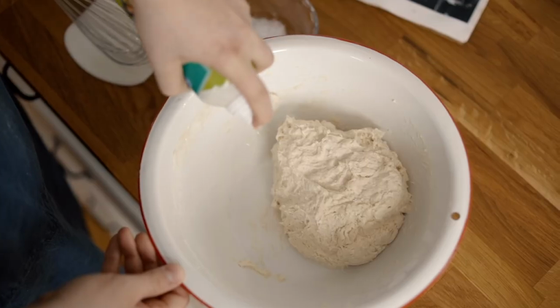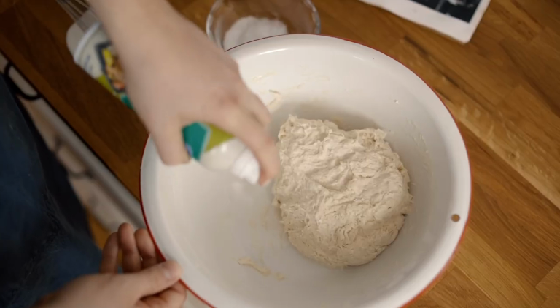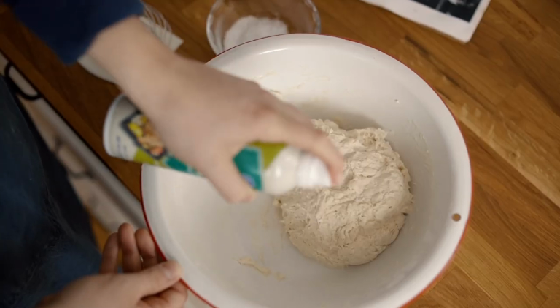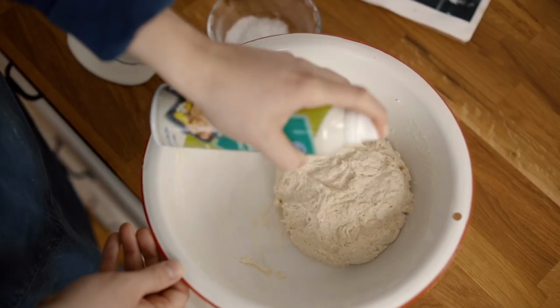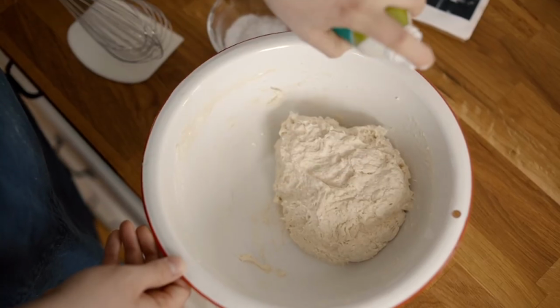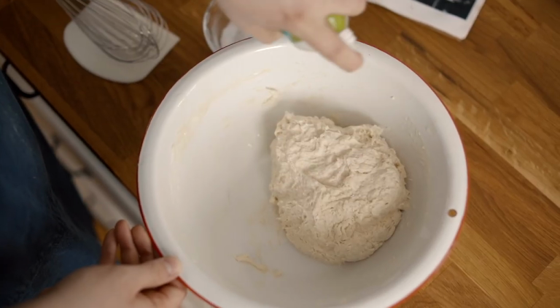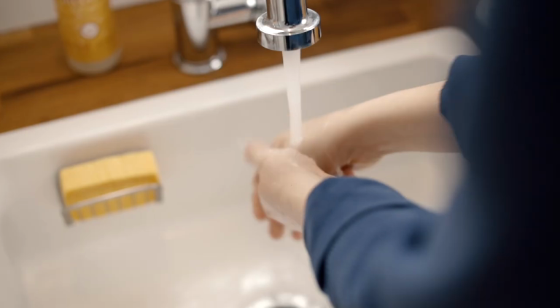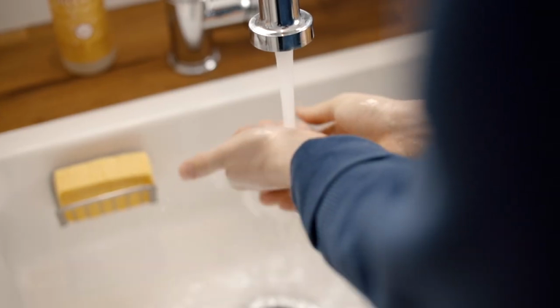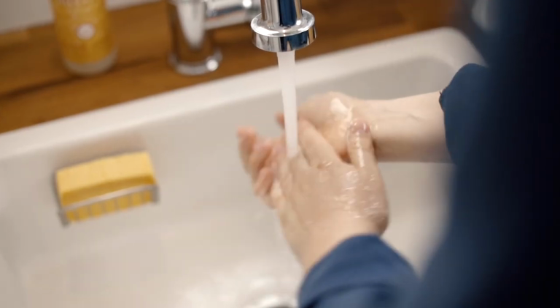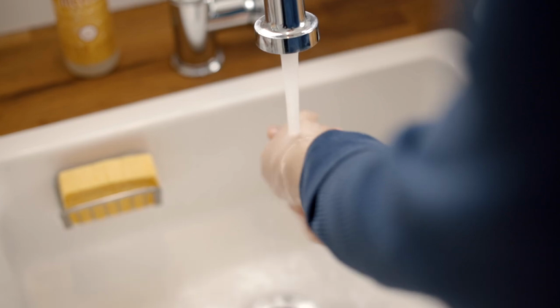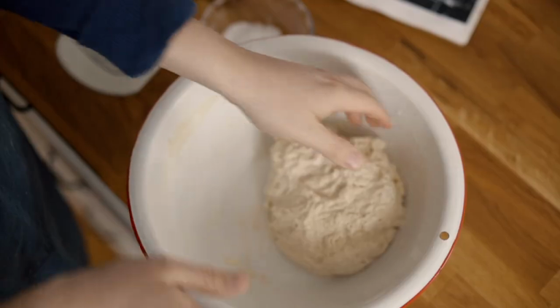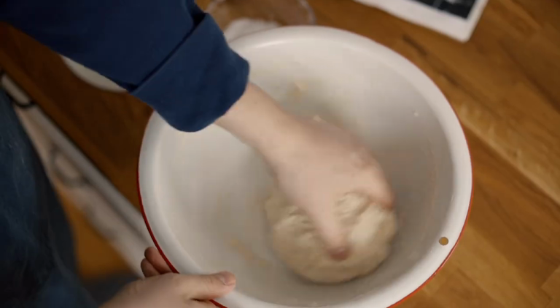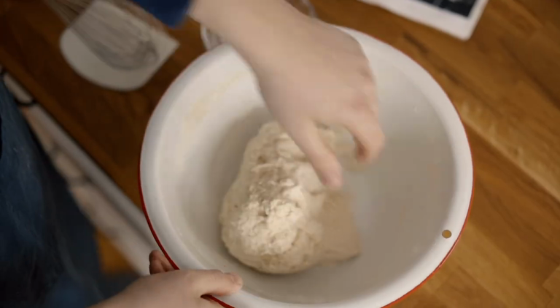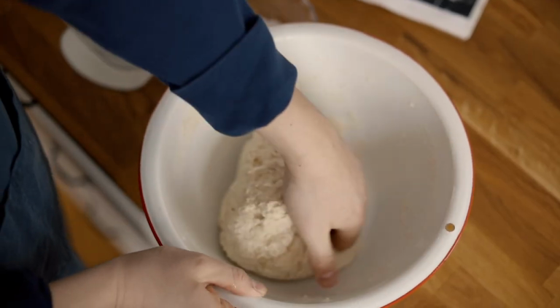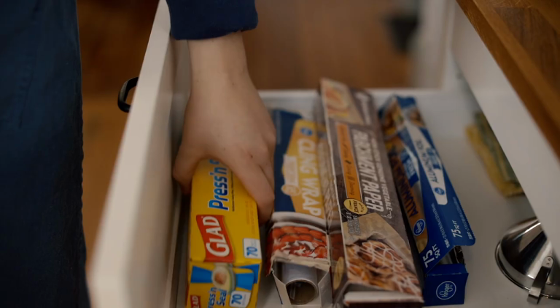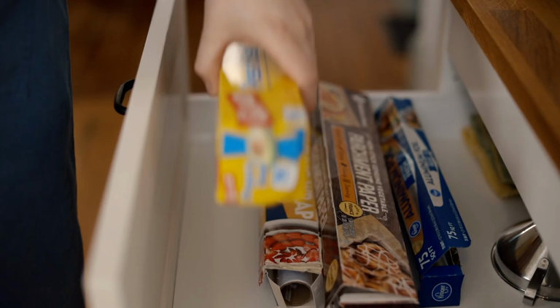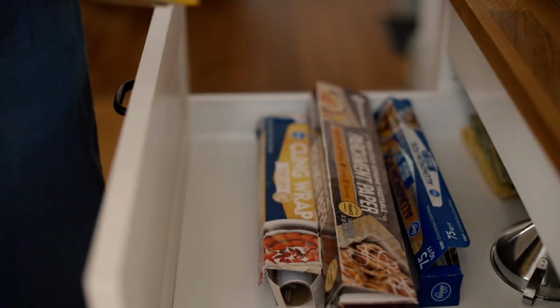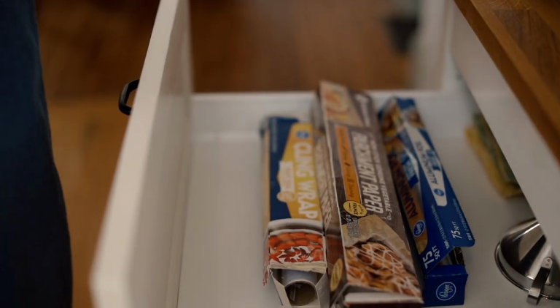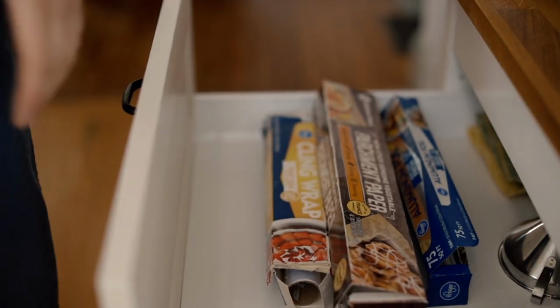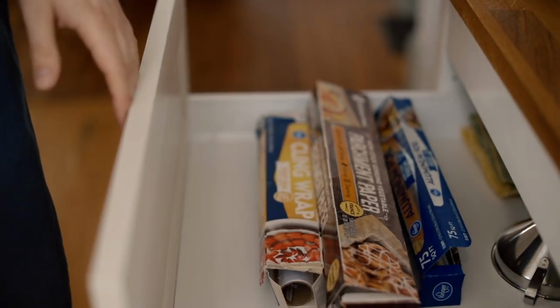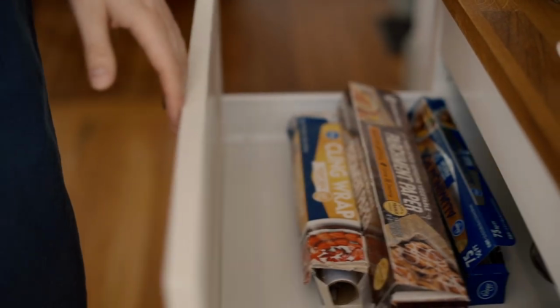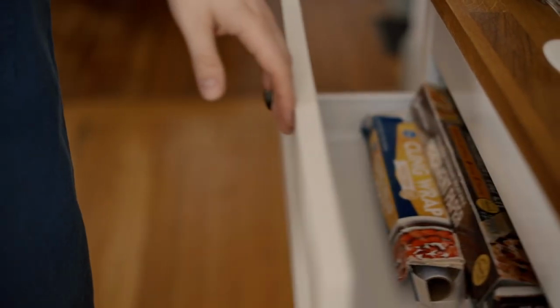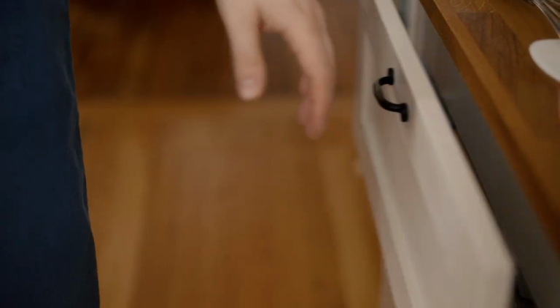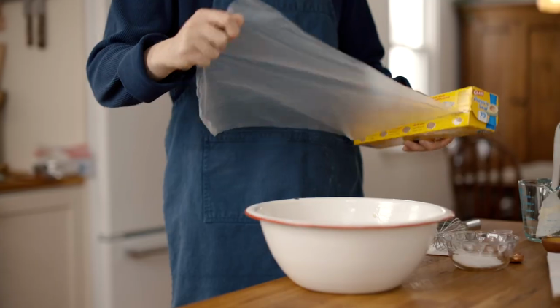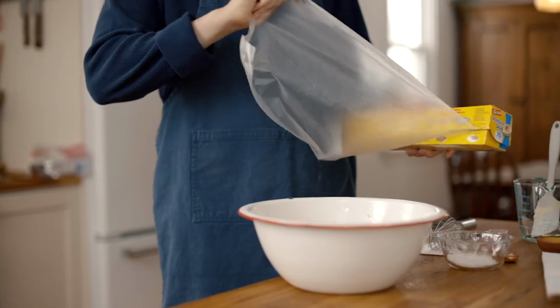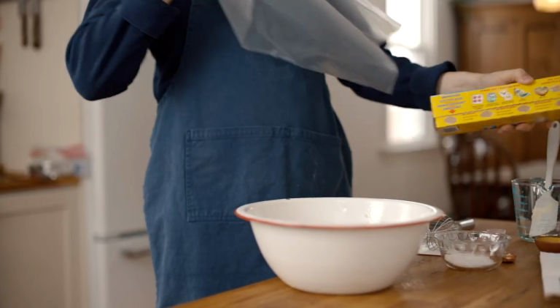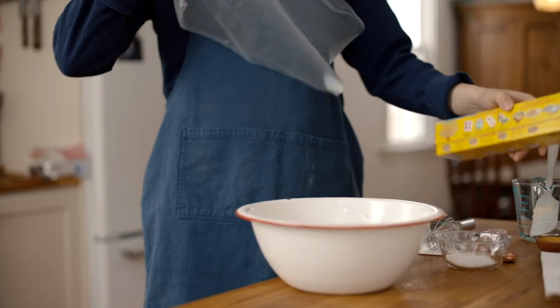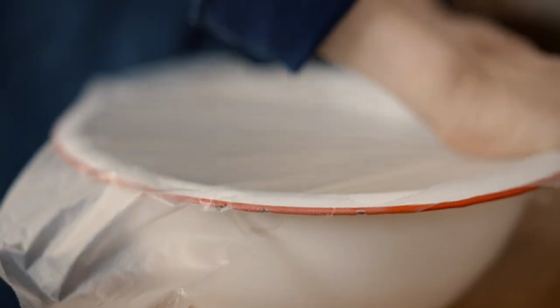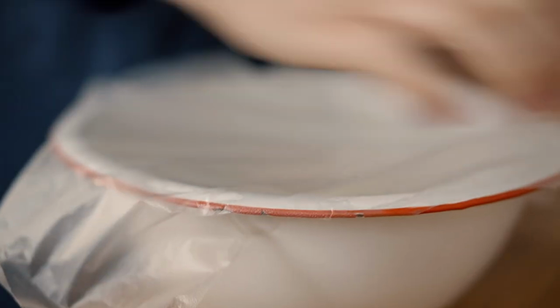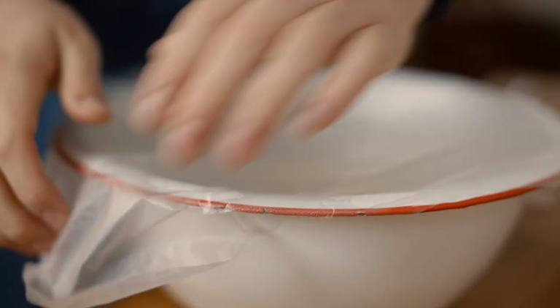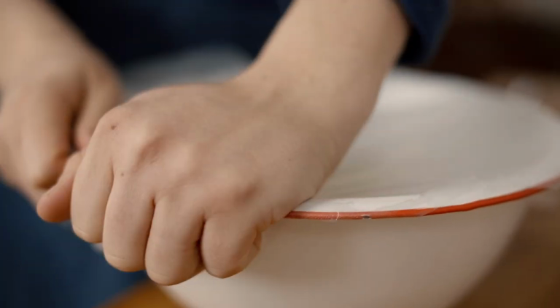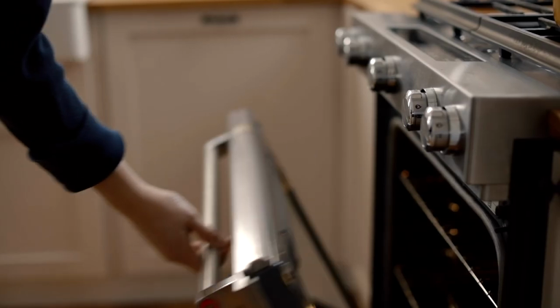Grease the bowl so your dough doesn't stick as it rises. Cover with plastic wrap. Let the dough rise for 8 to 12 hours. We keep ours in the oven on the proof setting.